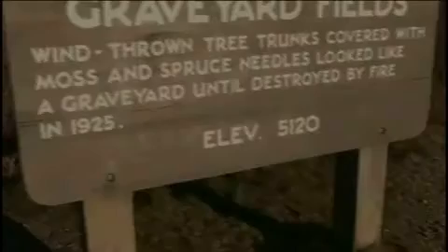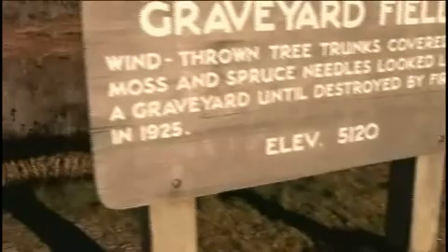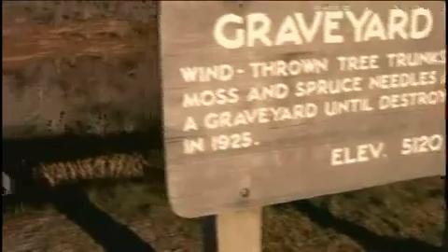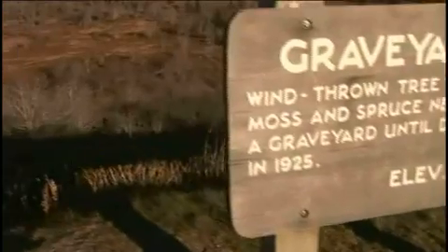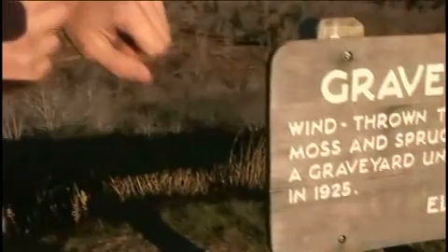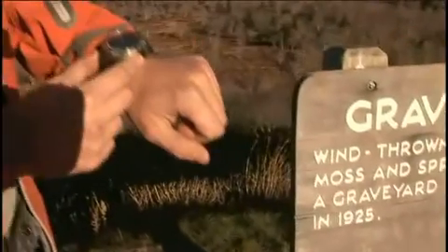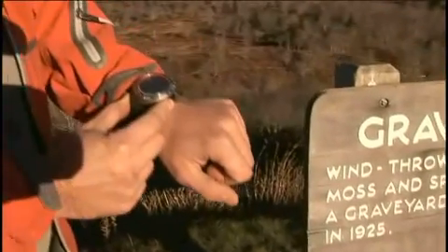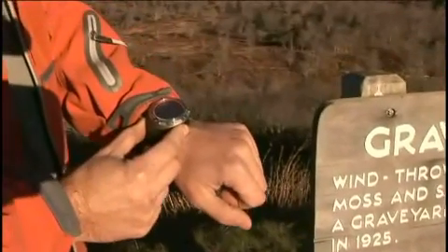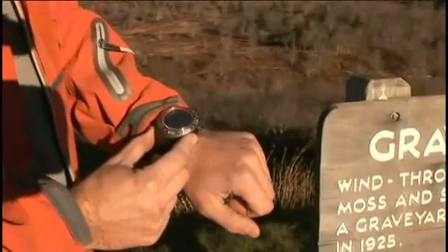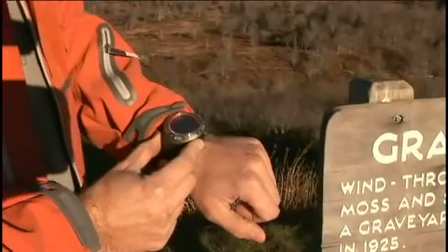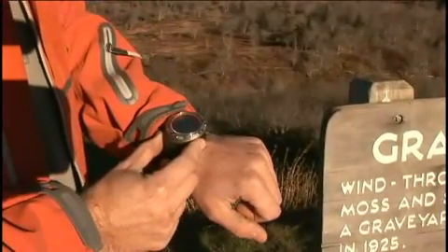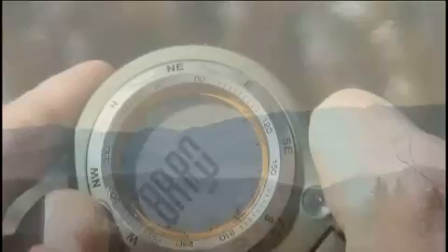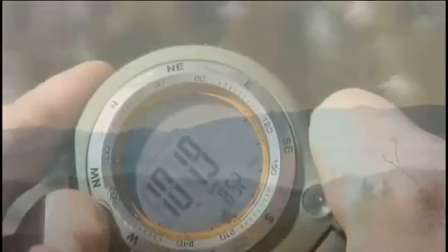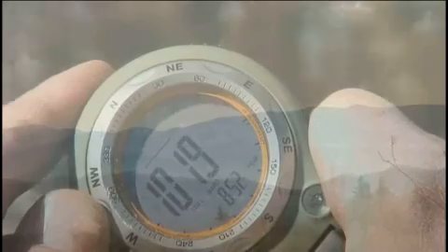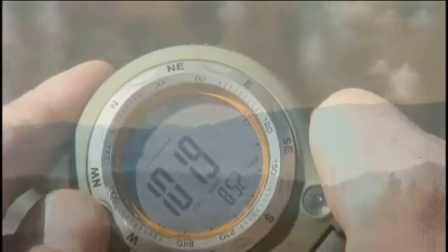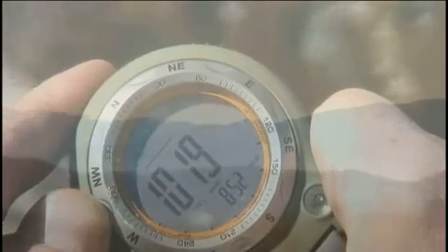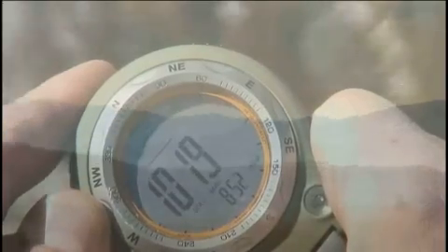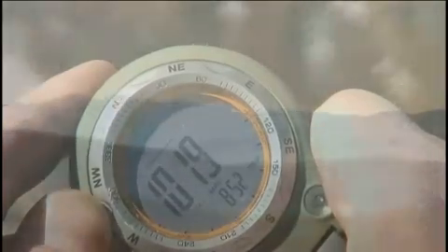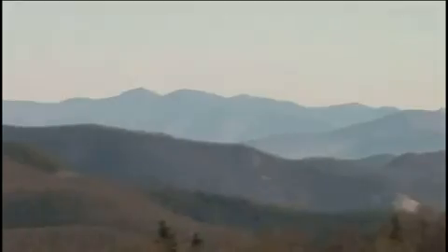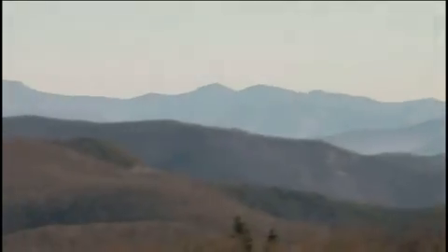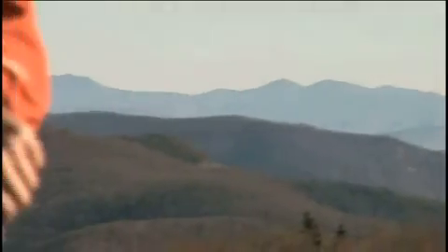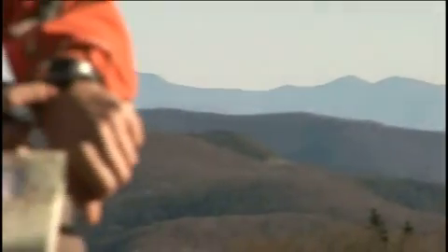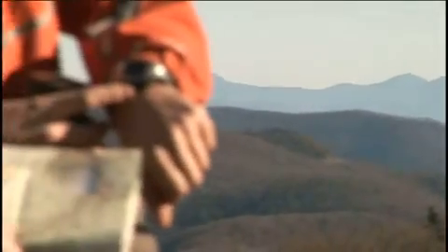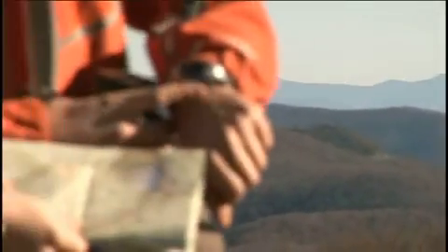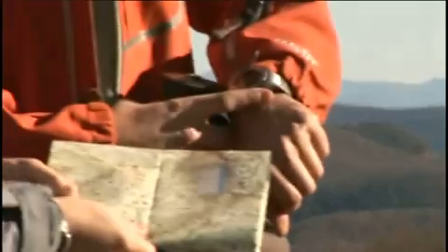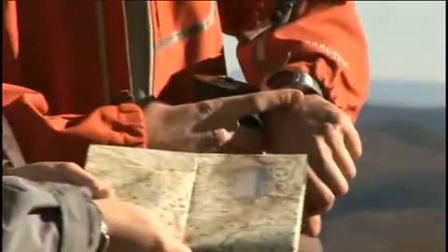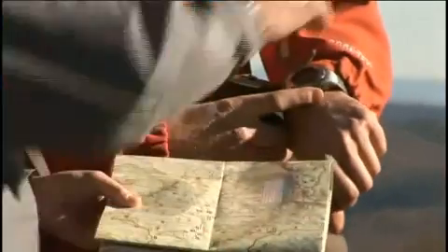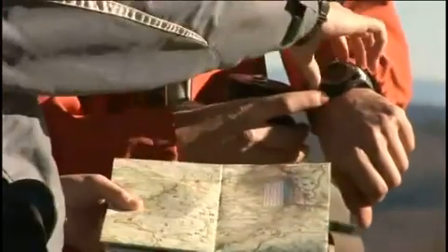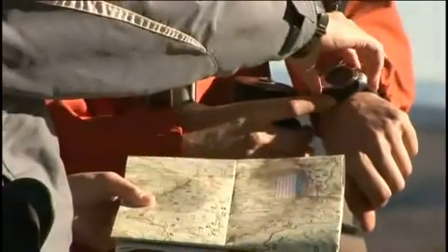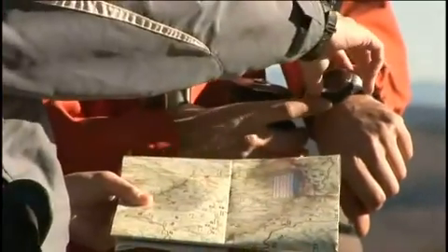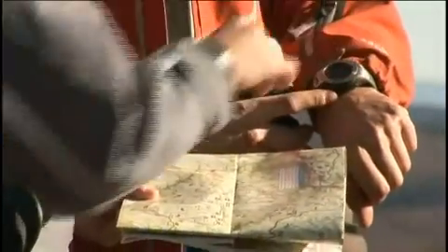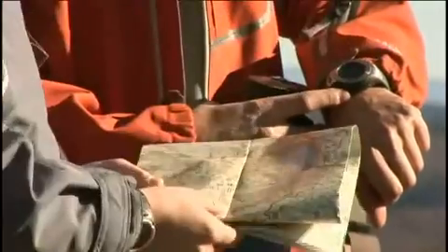High Gear recommends setting your altimeter first. However, if your altitude is not known, you can set your barometer for your local barometric pressure. Because your watch is a gauge, you must calibrate either the barometer or the altimeter on a daily basis.